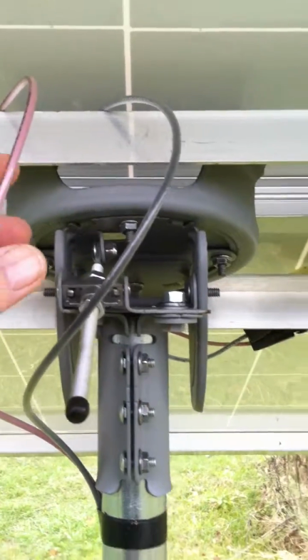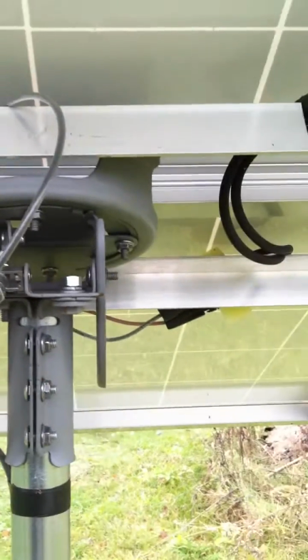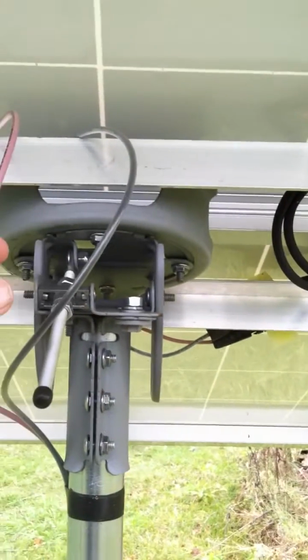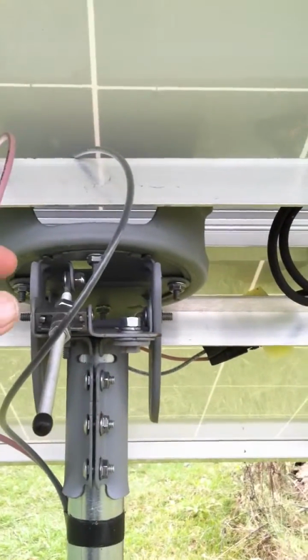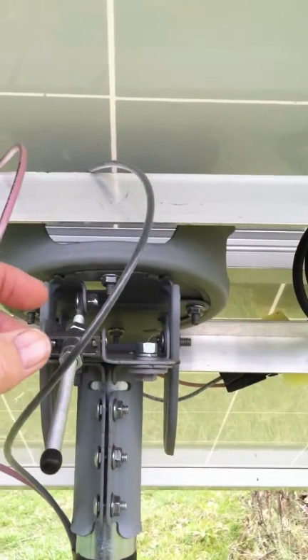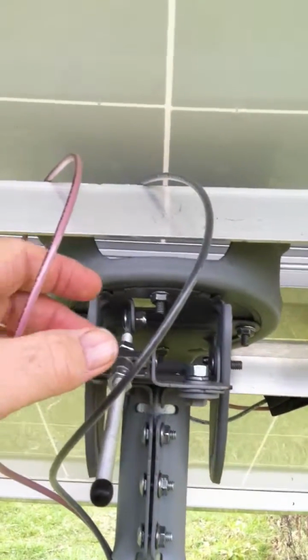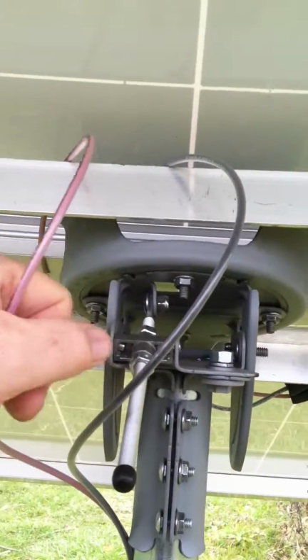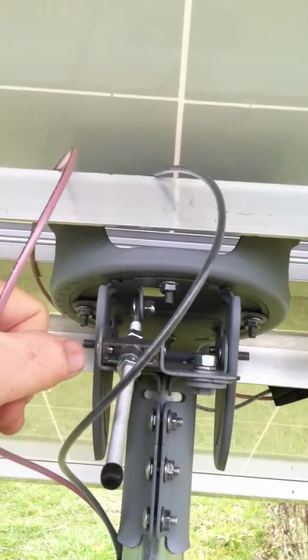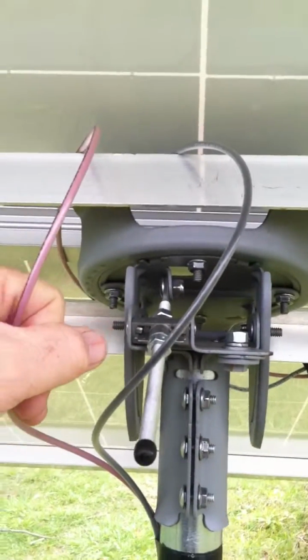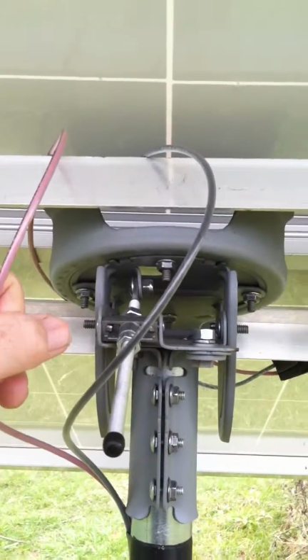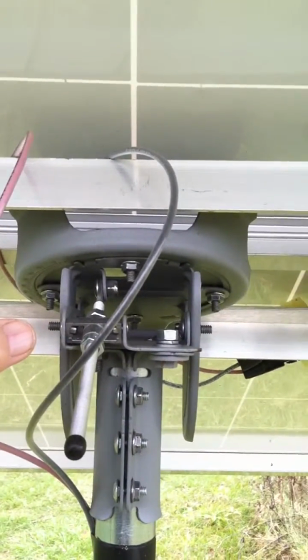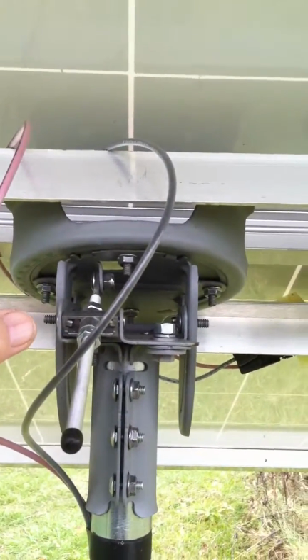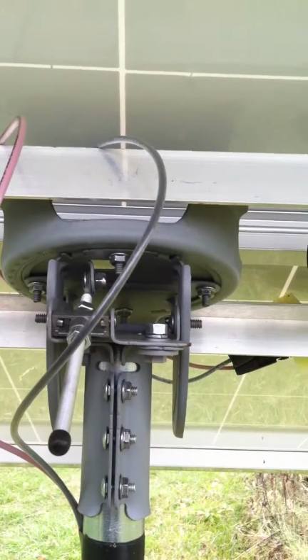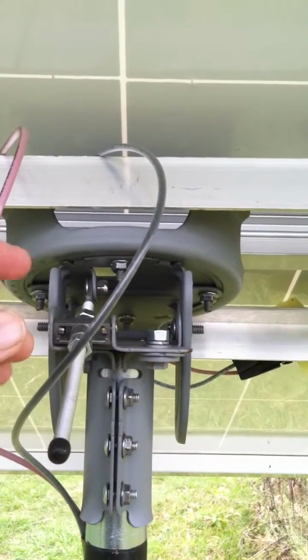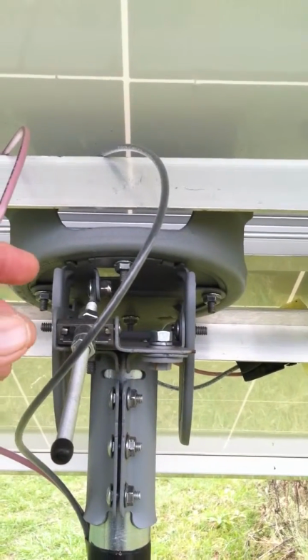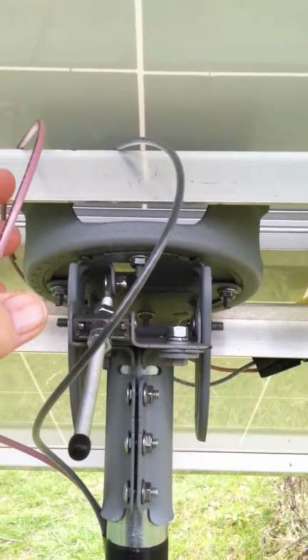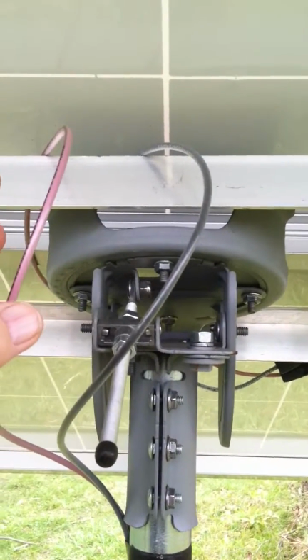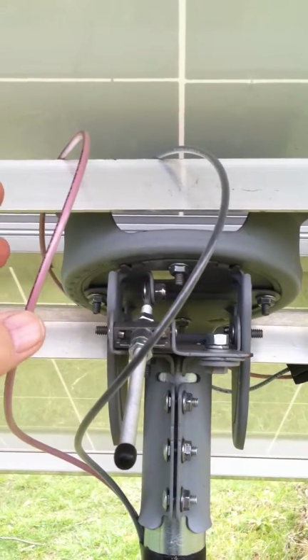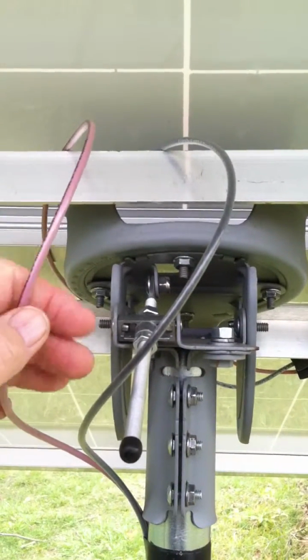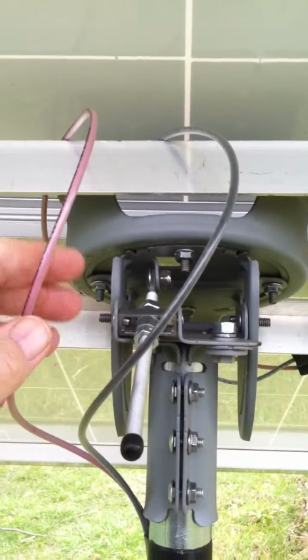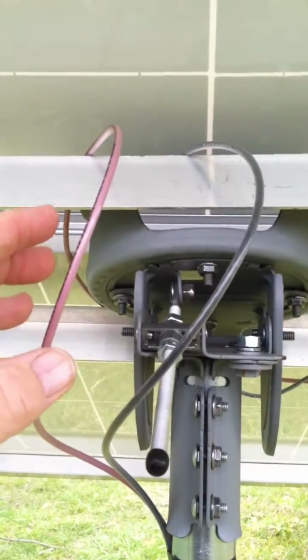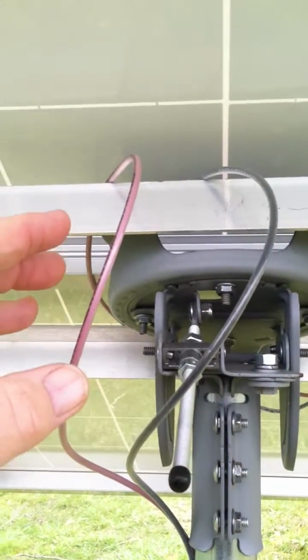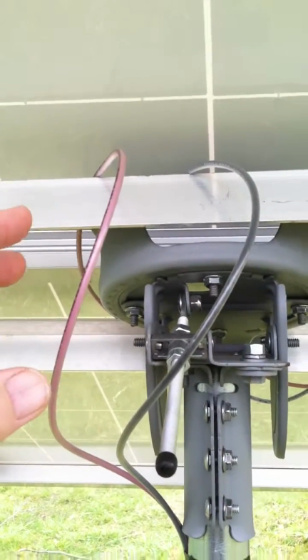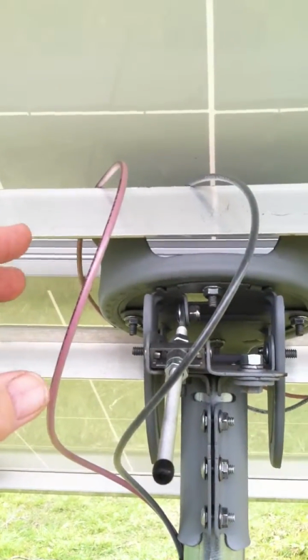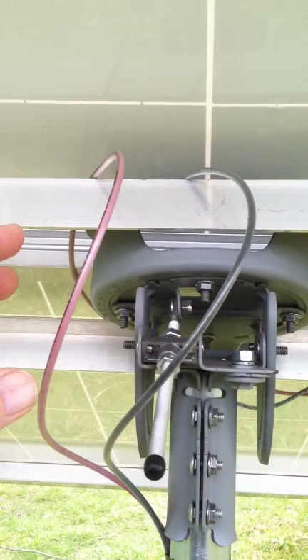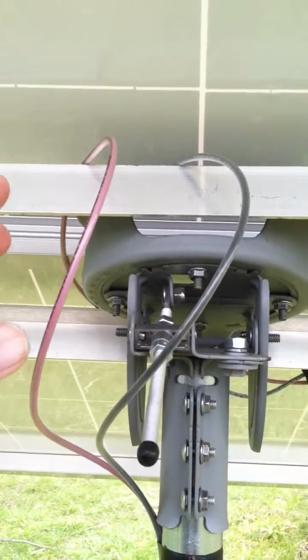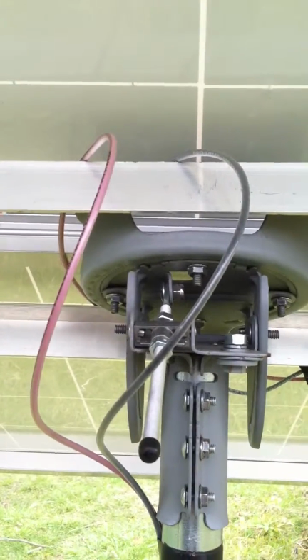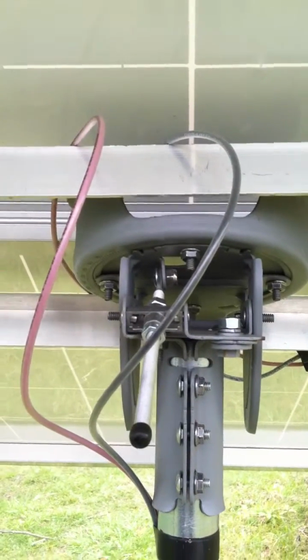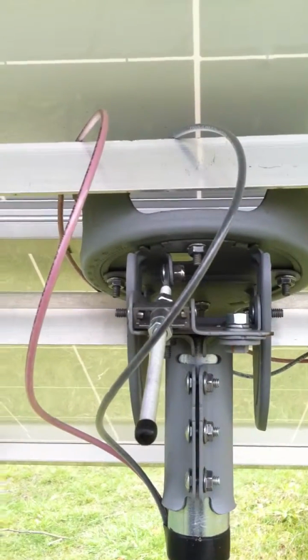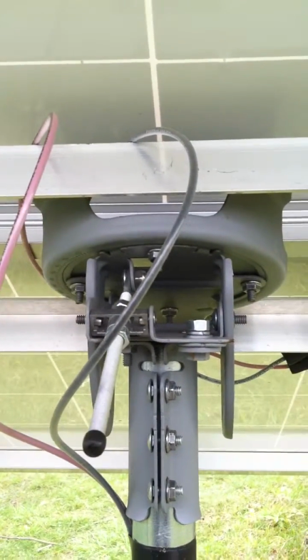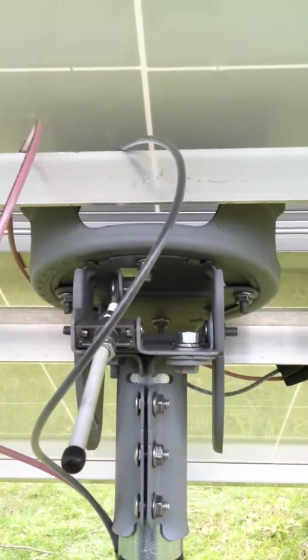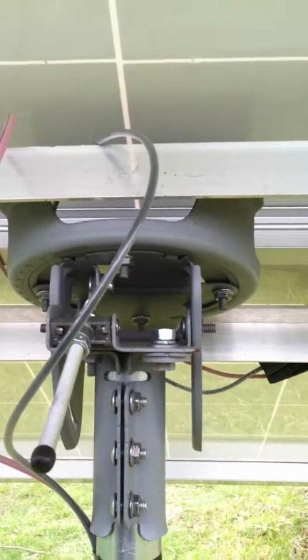I've got a meter. Craftsman makes a meter that will actually clamp on and give you DC amps. All of them will do AC, but DC was a tough one to get. I'm a ham, so I guess I'm used to tuning antennas.